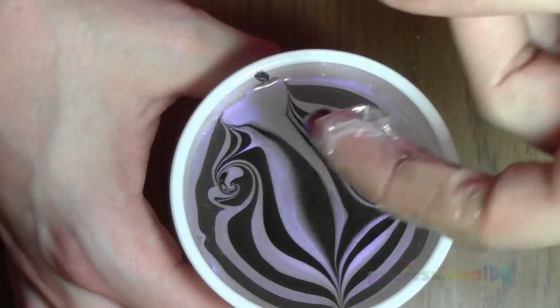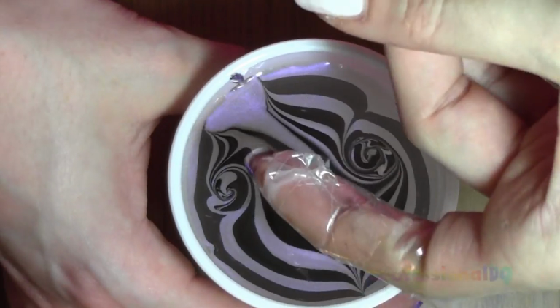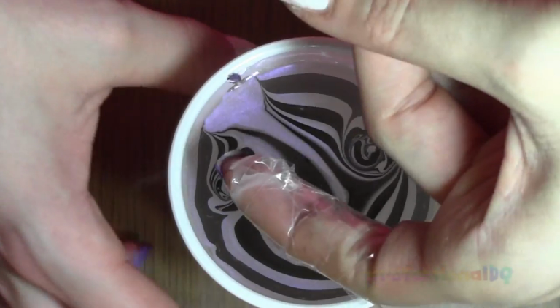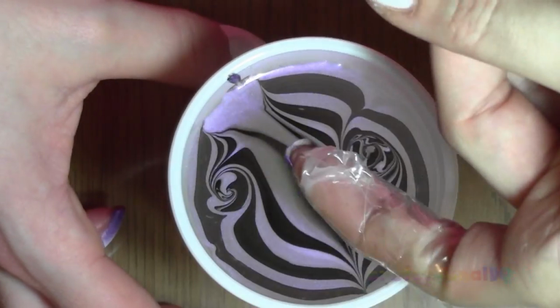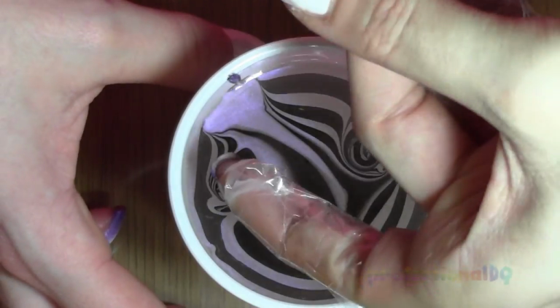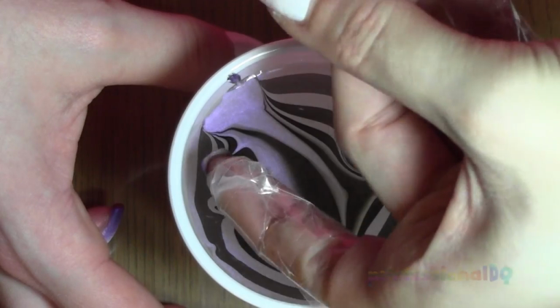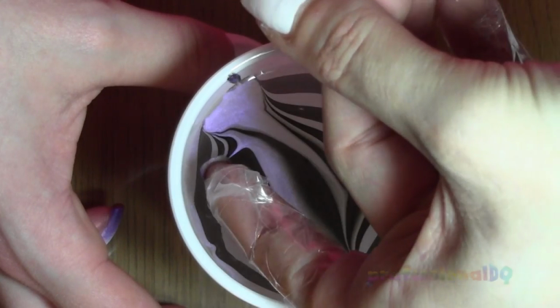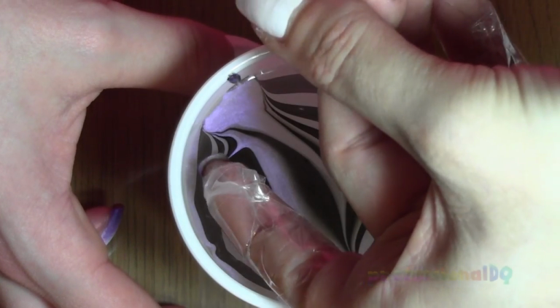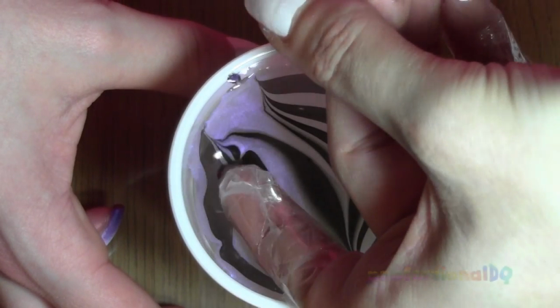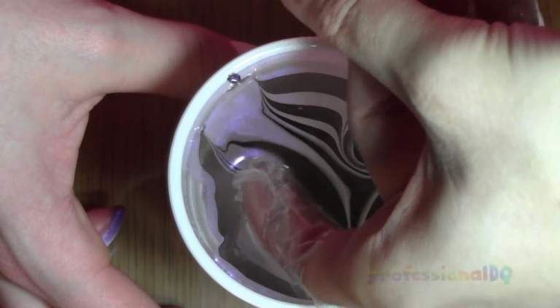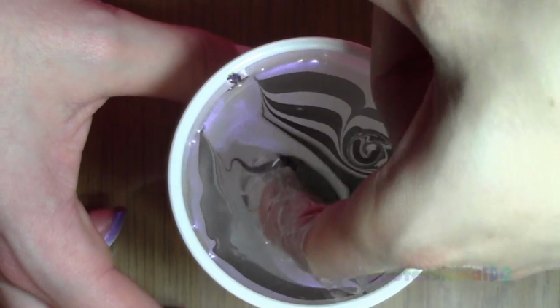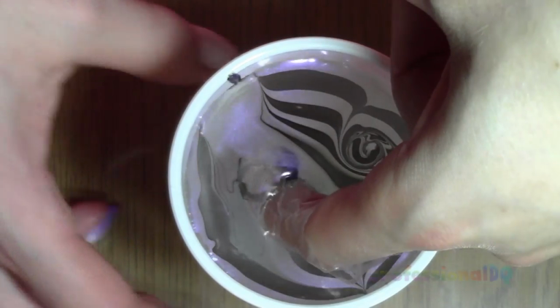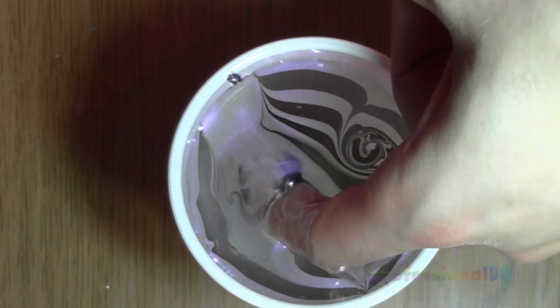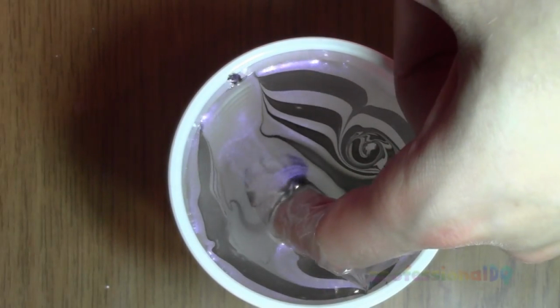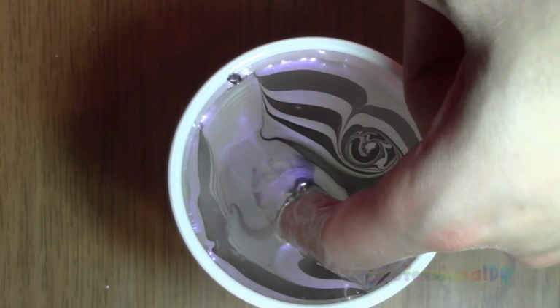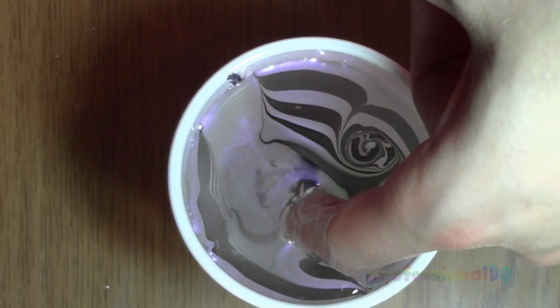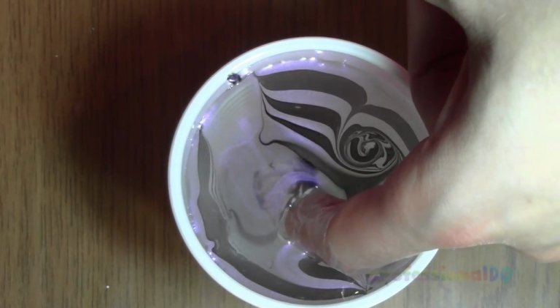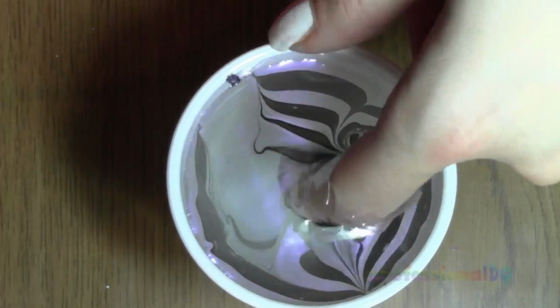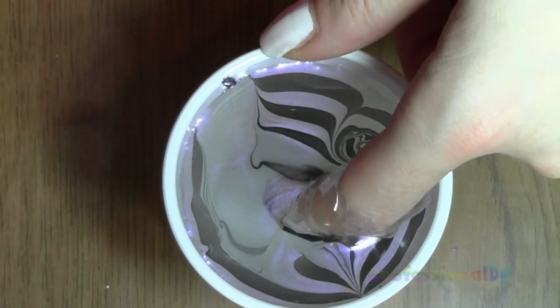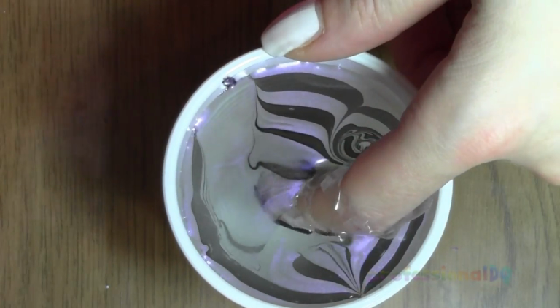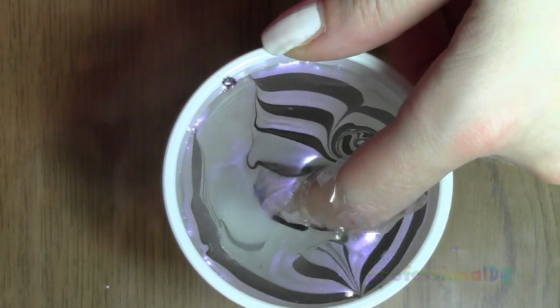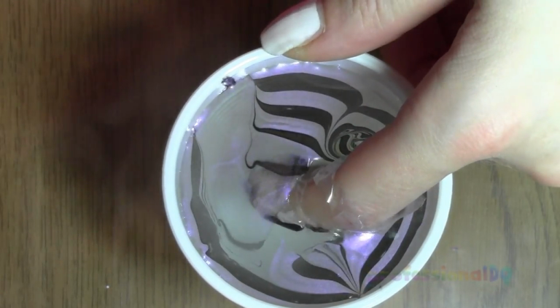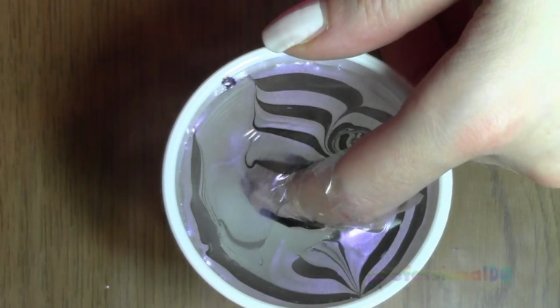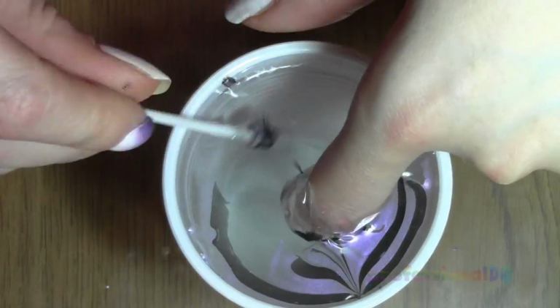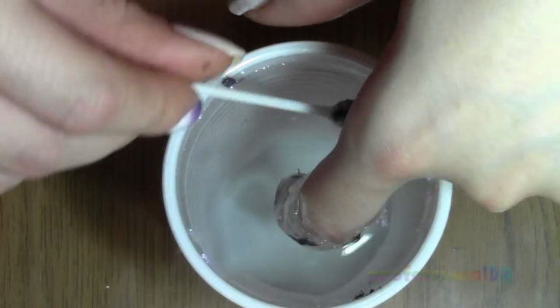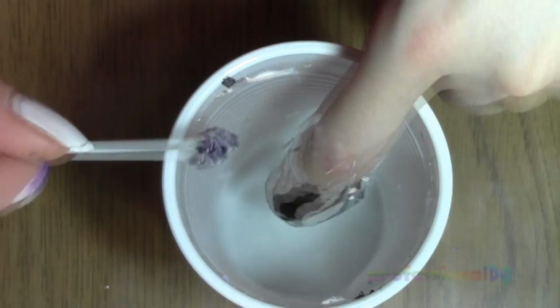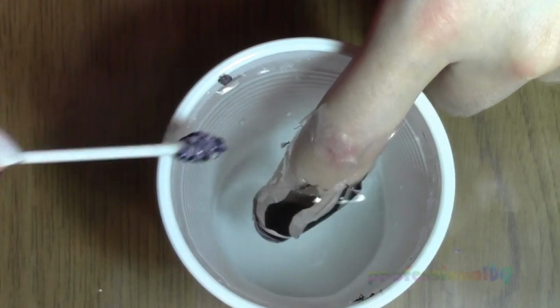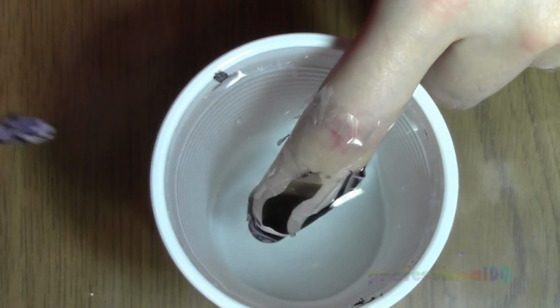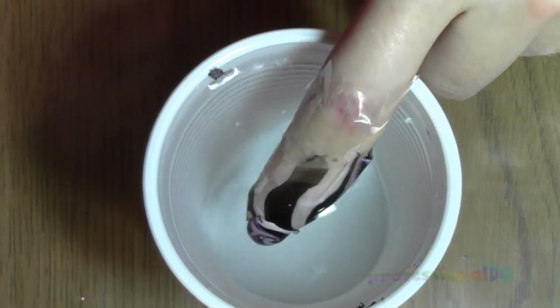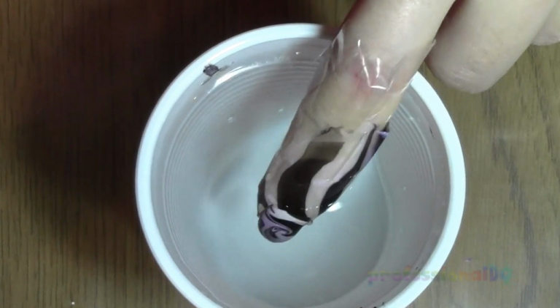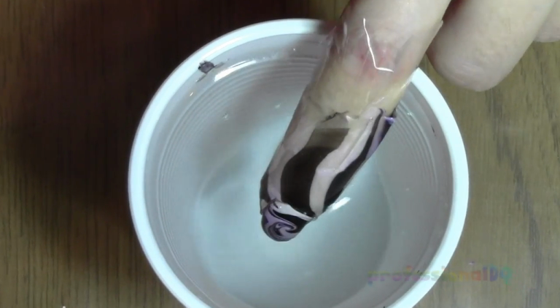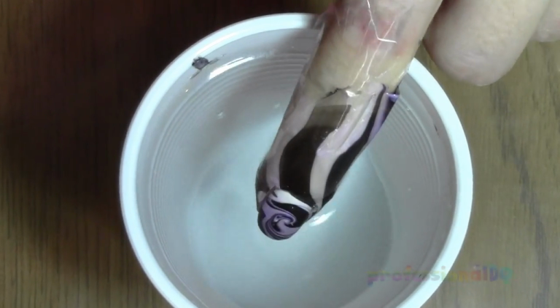Dip the ombre fingers into the sexy swirly bit, remove all floating matter, and ta-da!